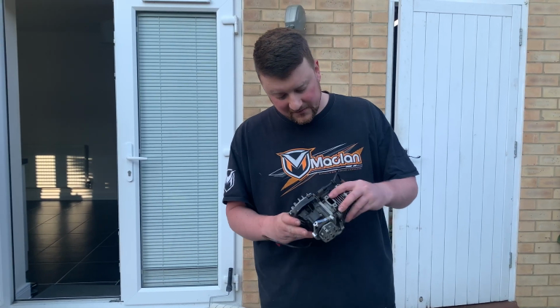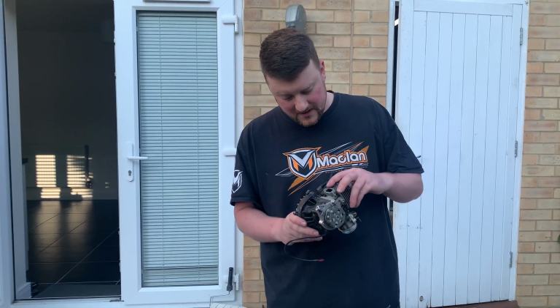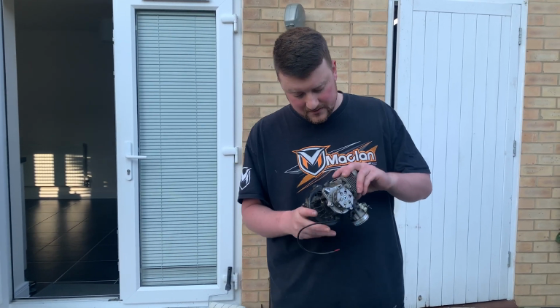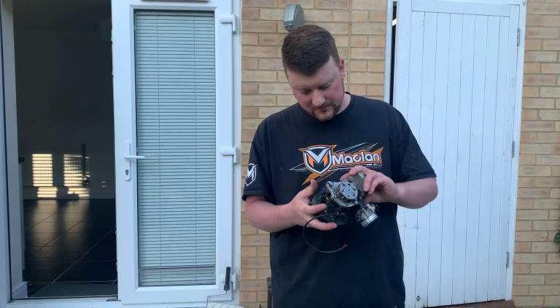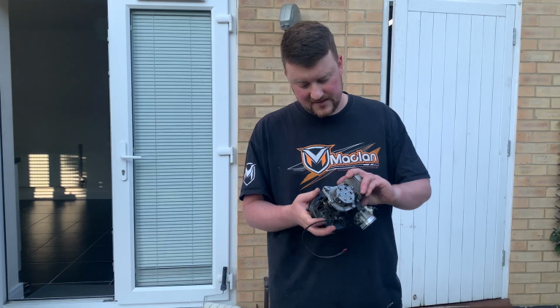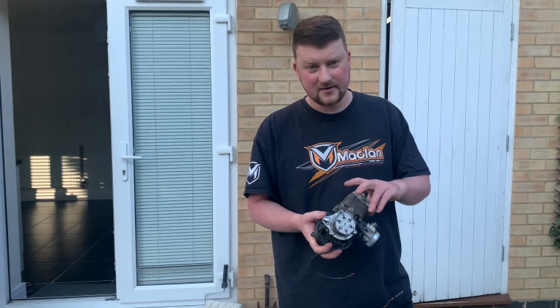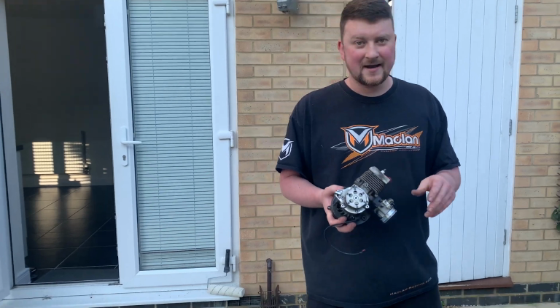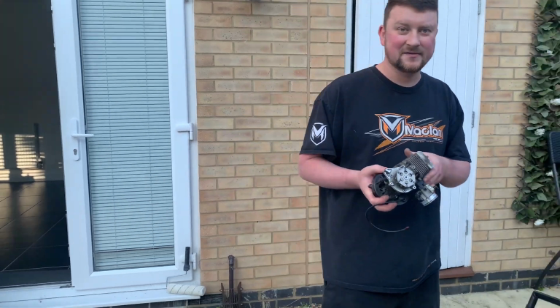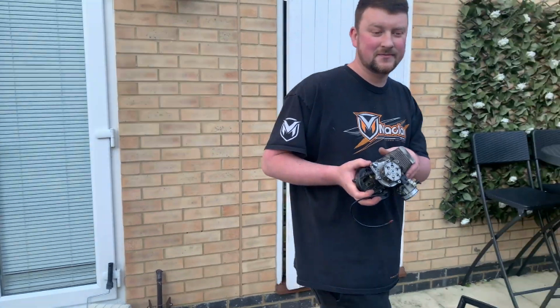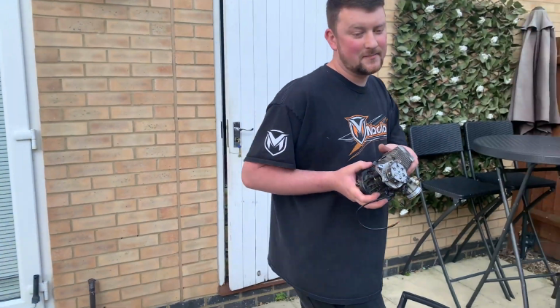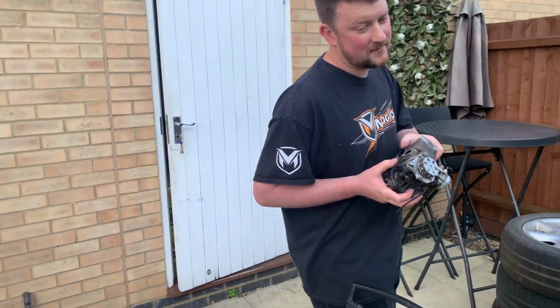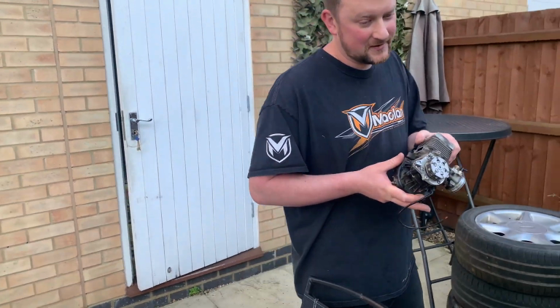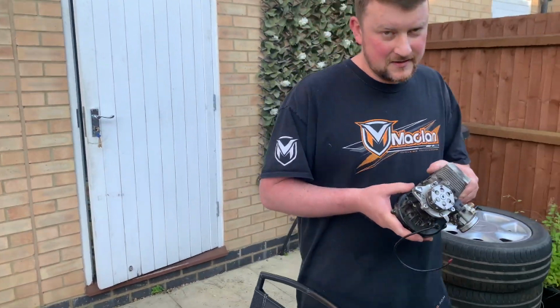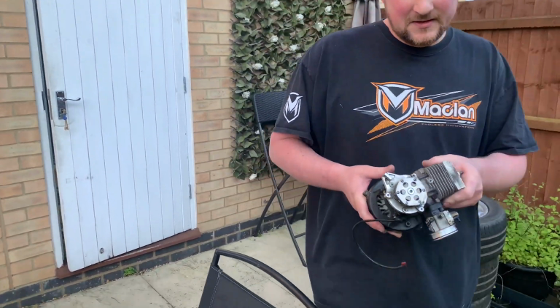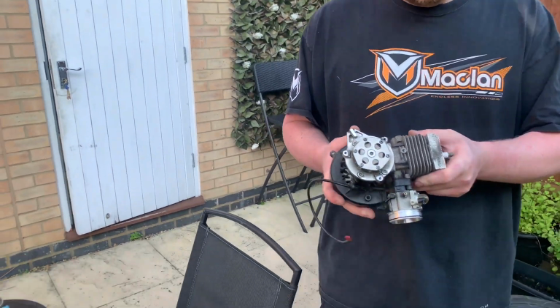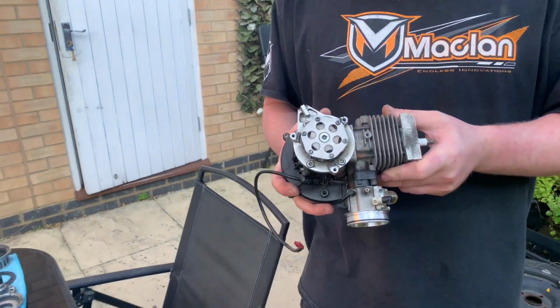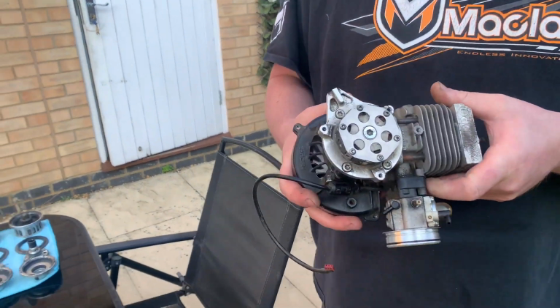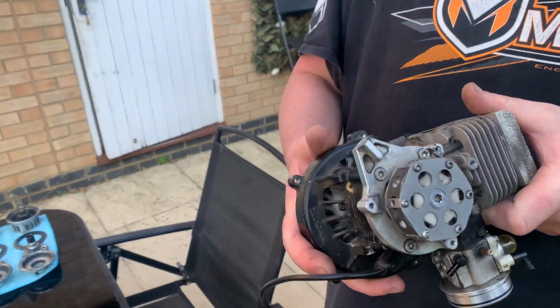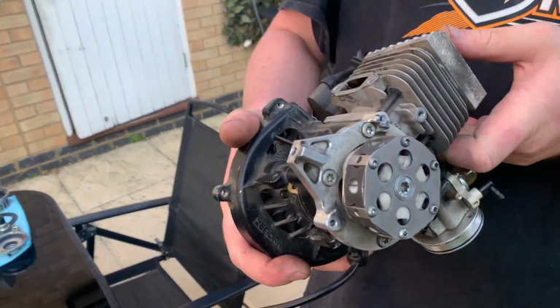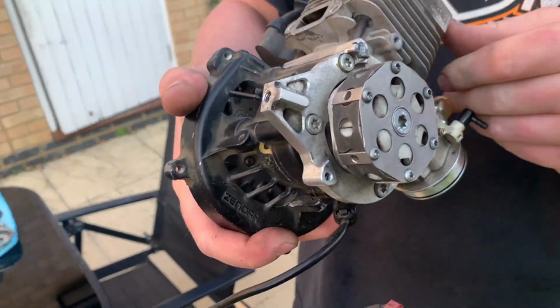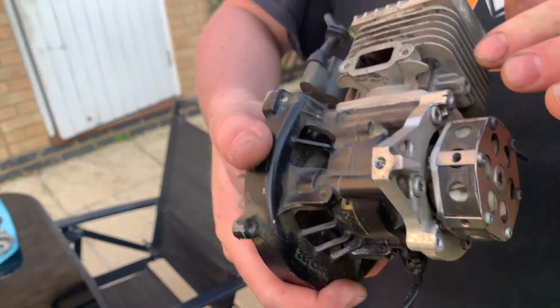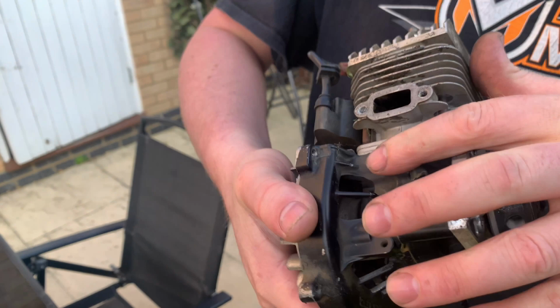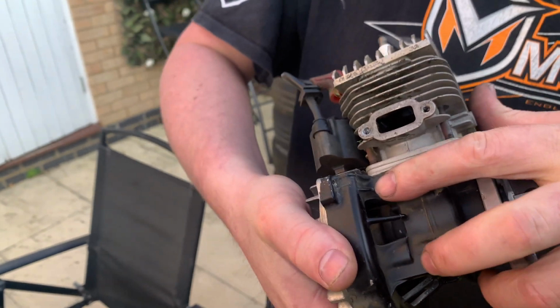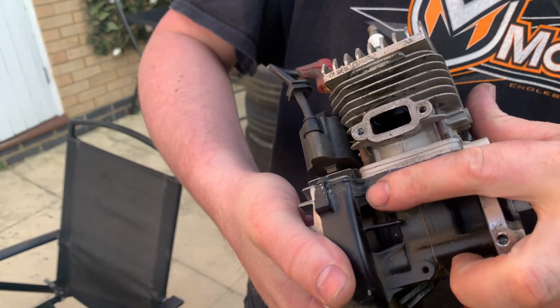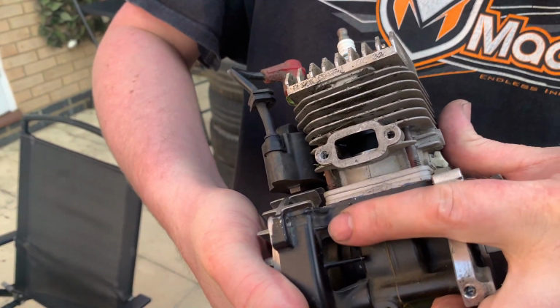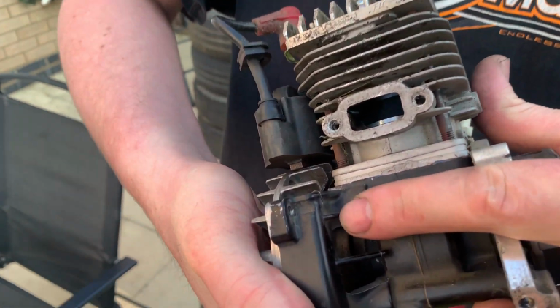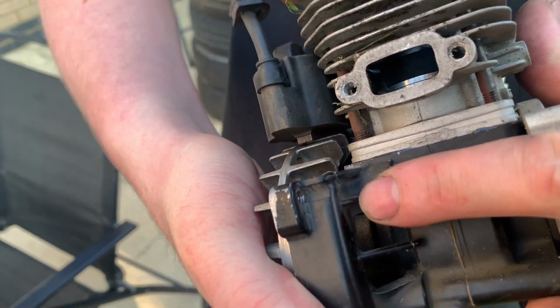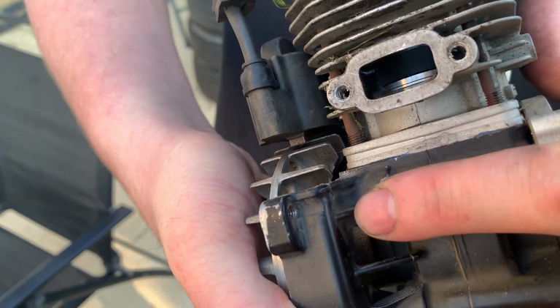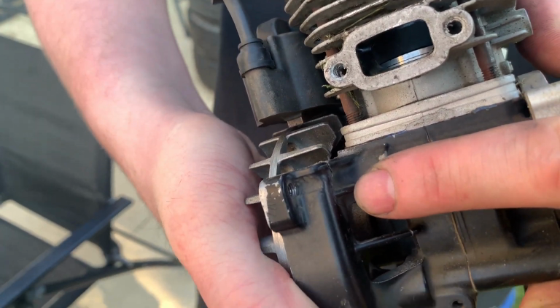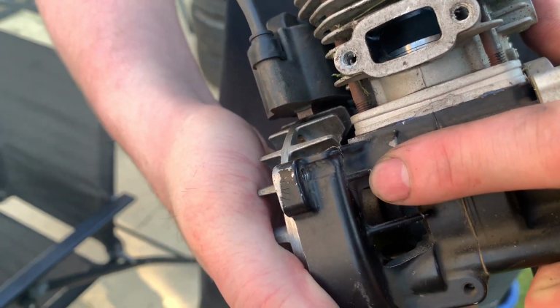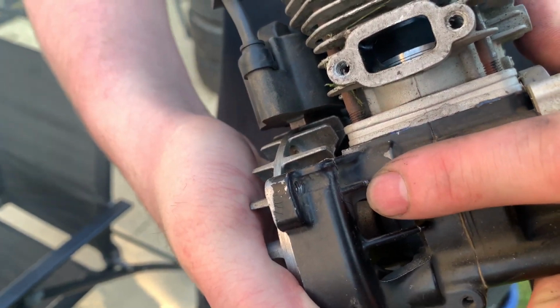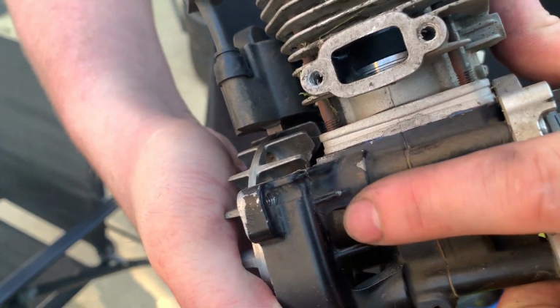The only thing I found after this meeting was the crankcase. If I come around here, you can see the crankcase right here — it's actually cracked.